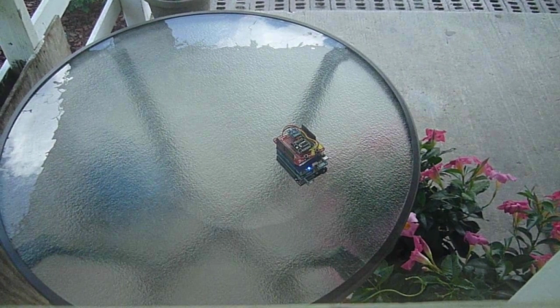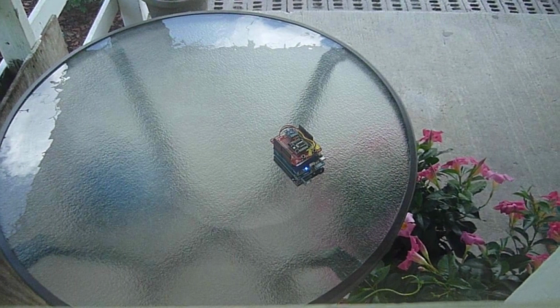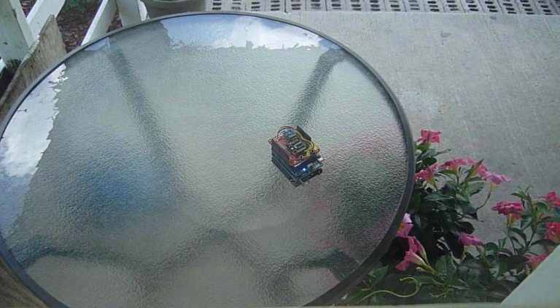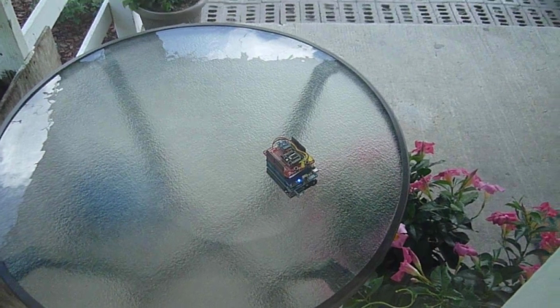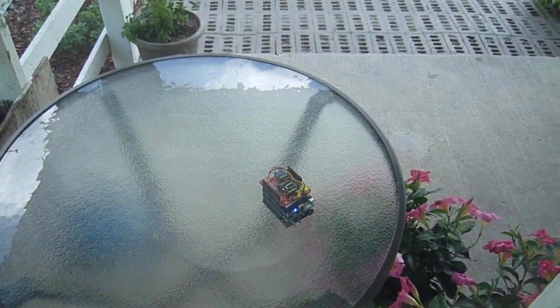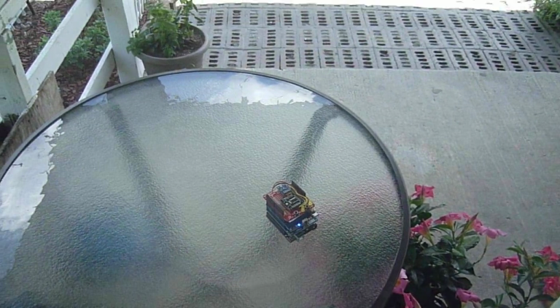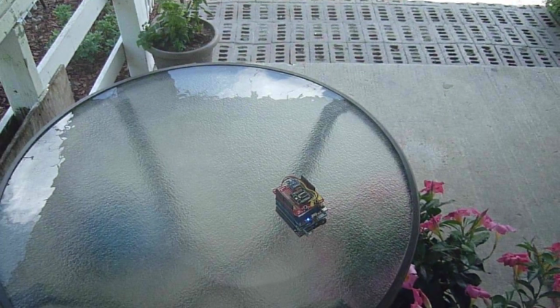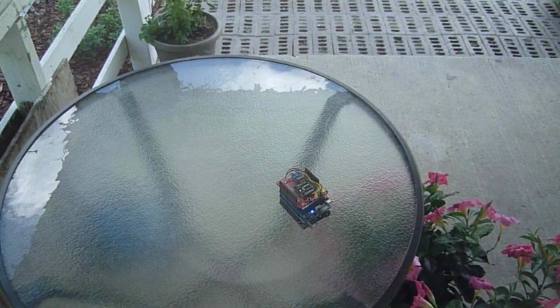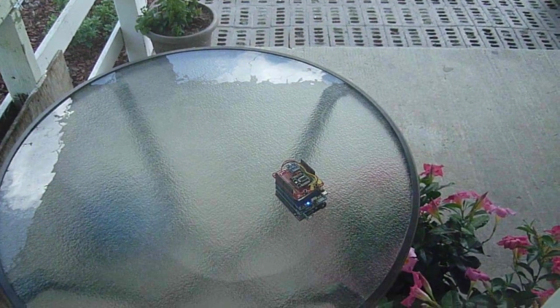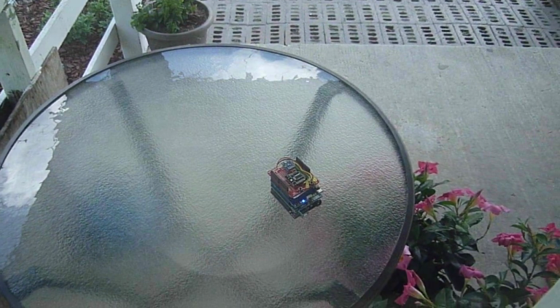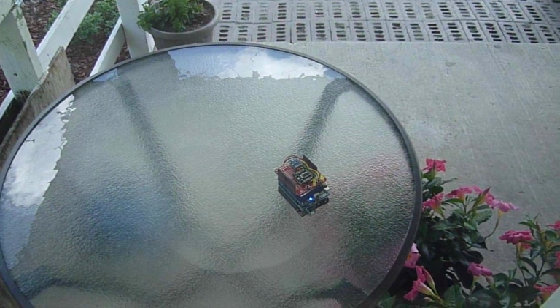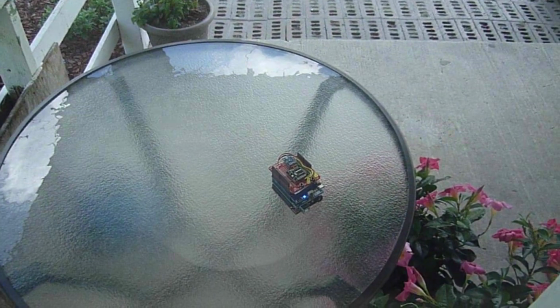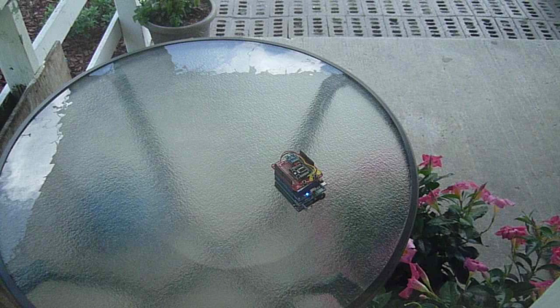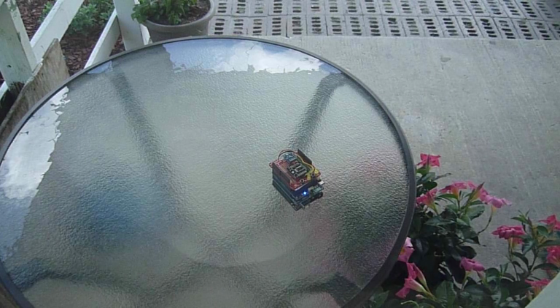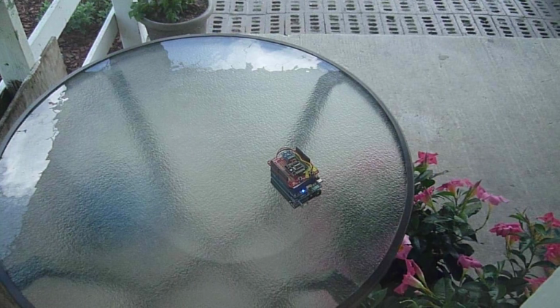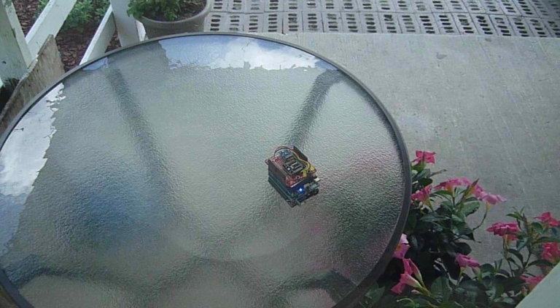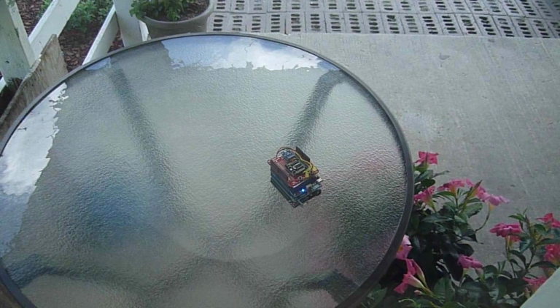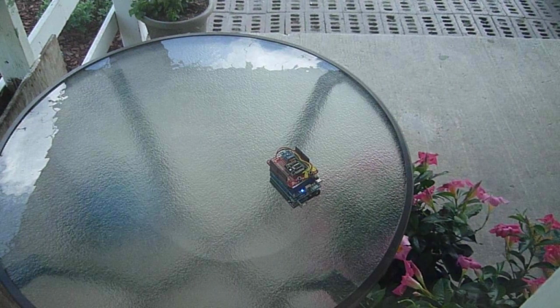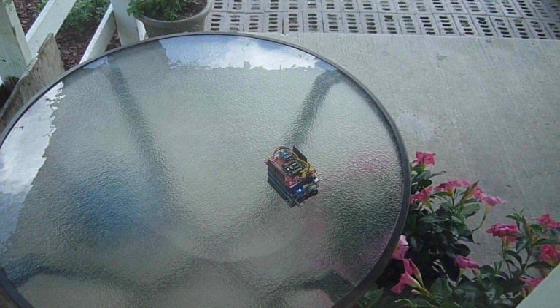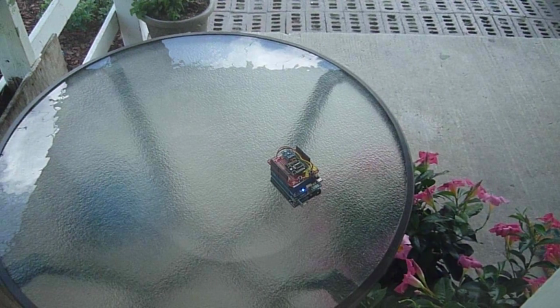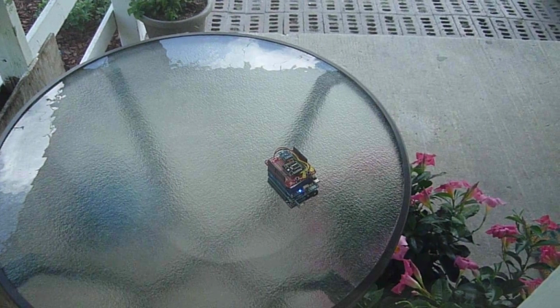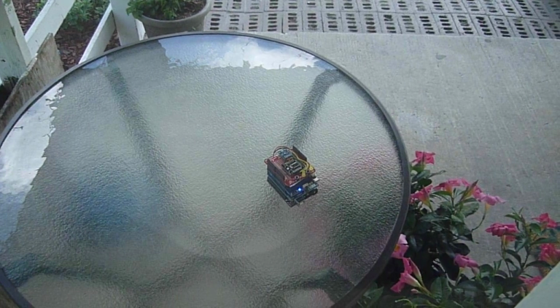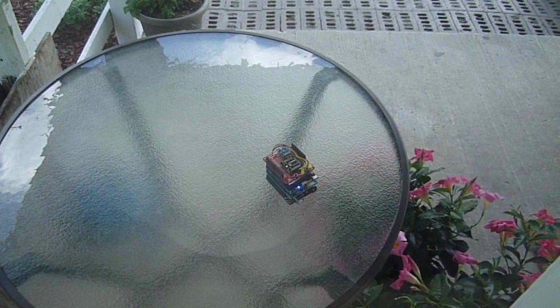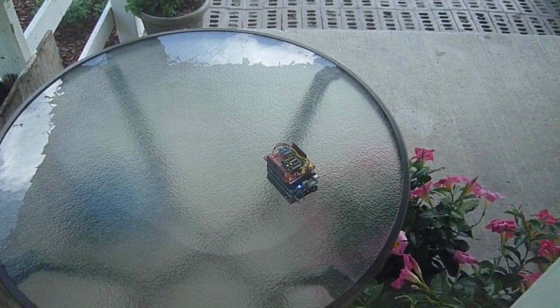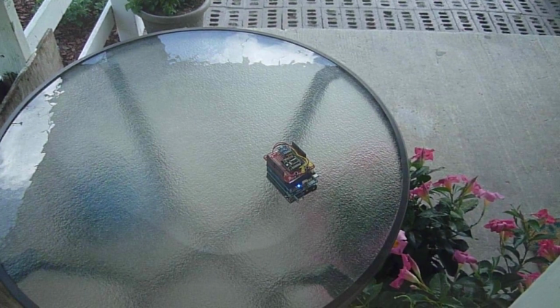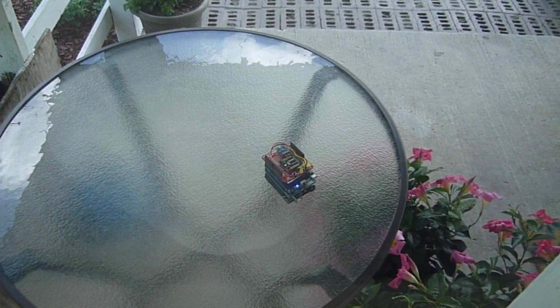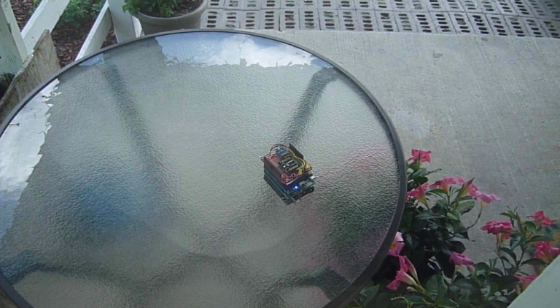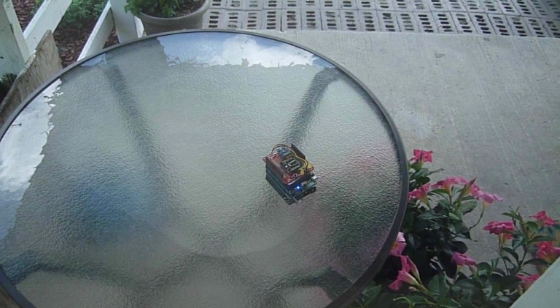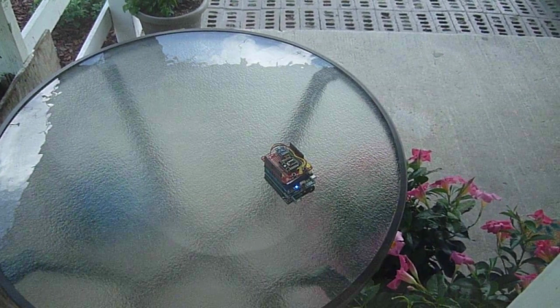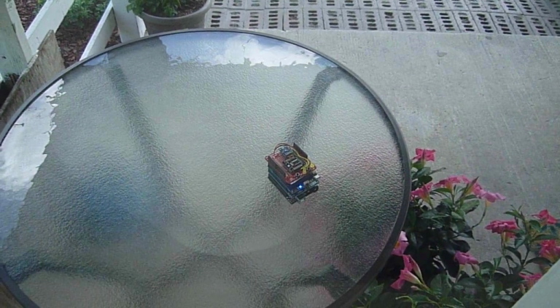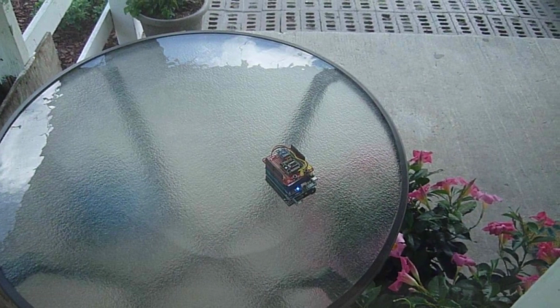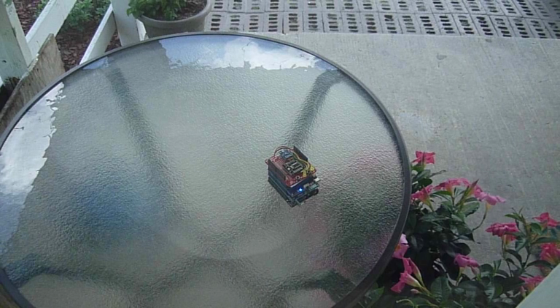Hi, this is Steve Spence with arduinotronics.blogspot.com. Today's project is a Wi-Fi weather server.